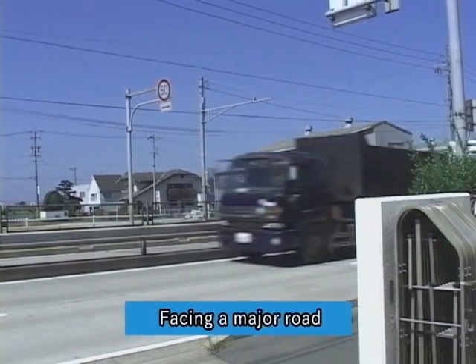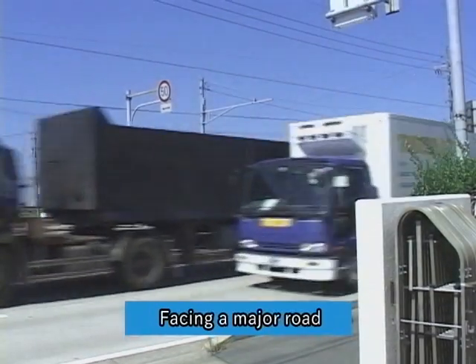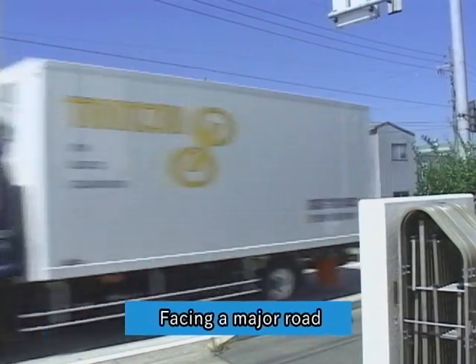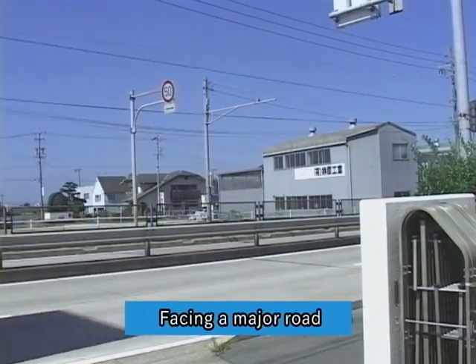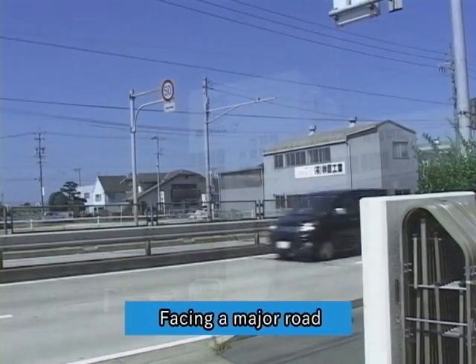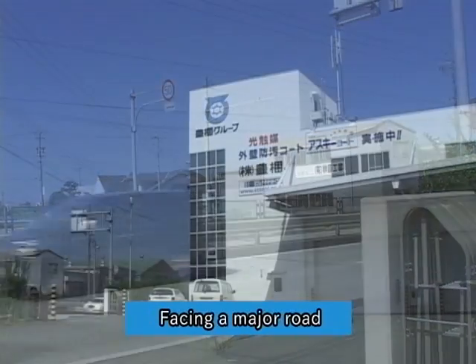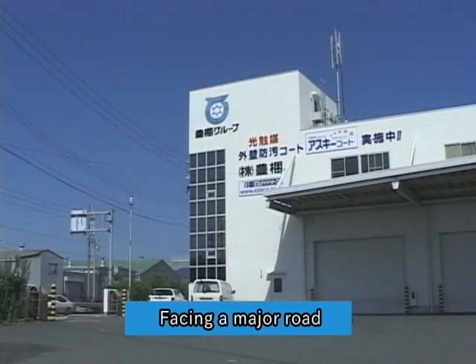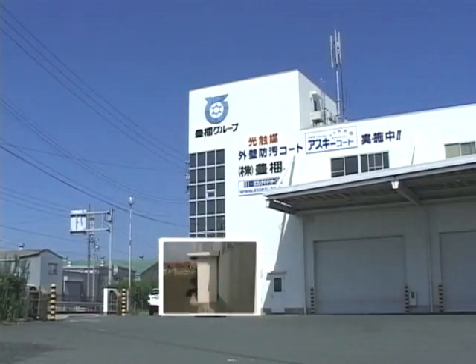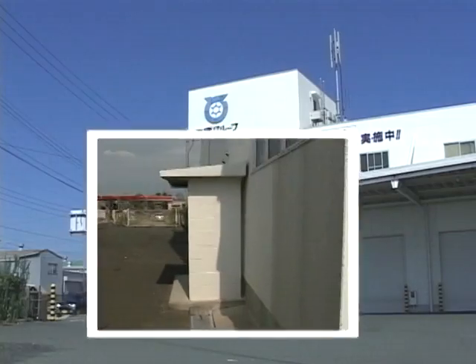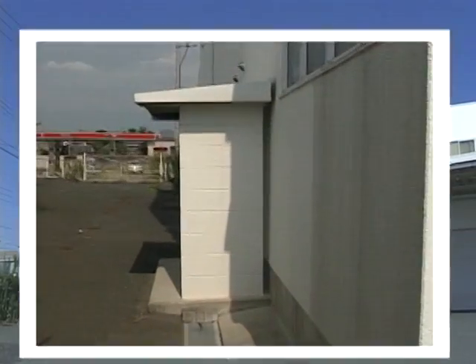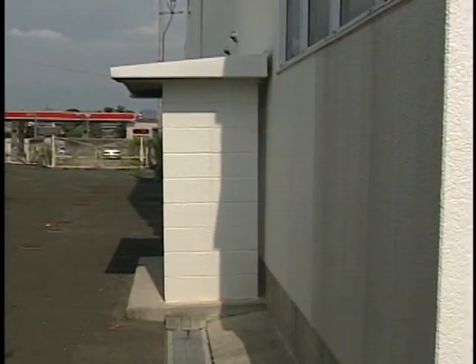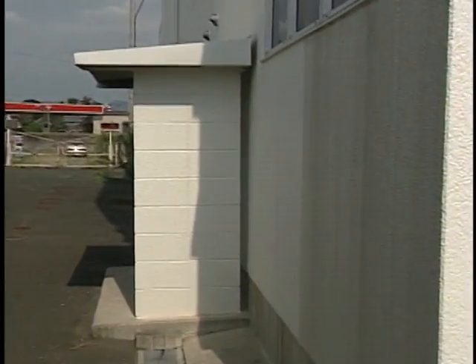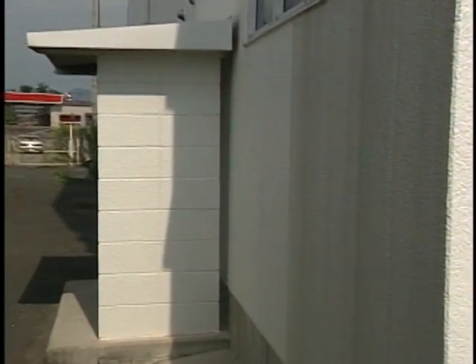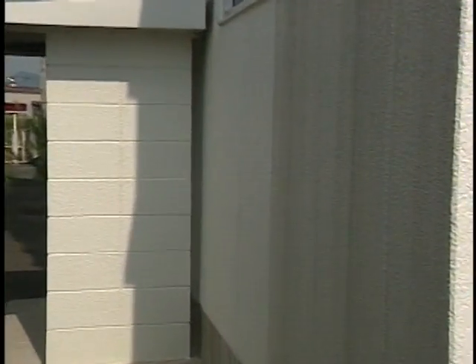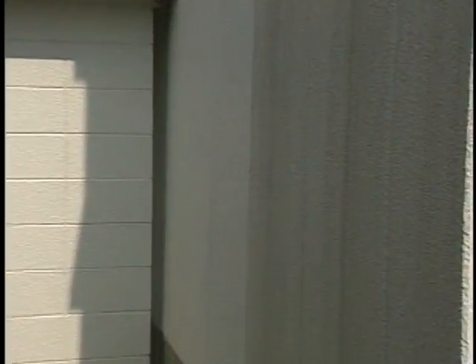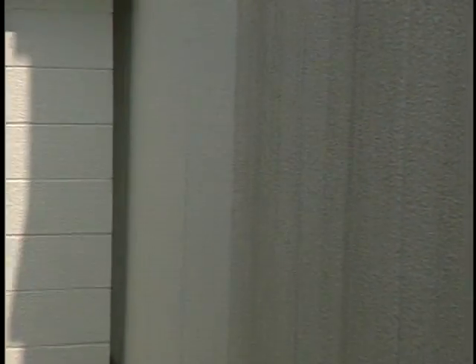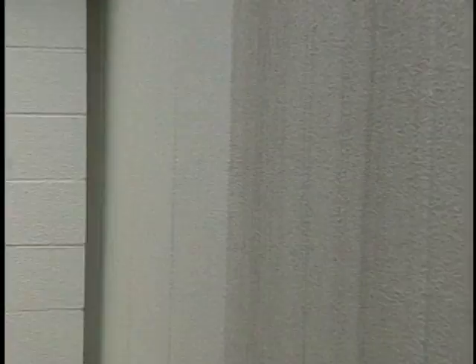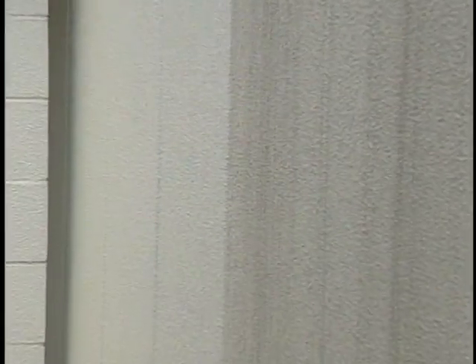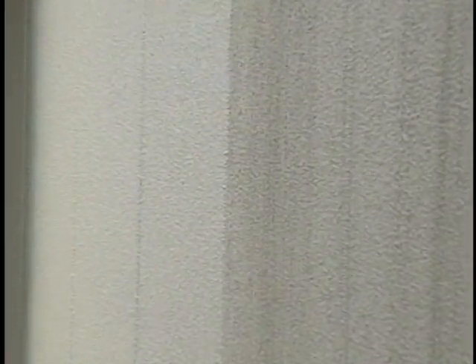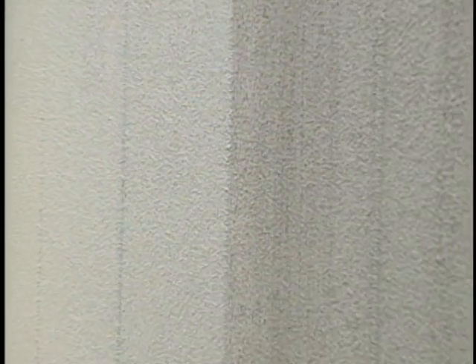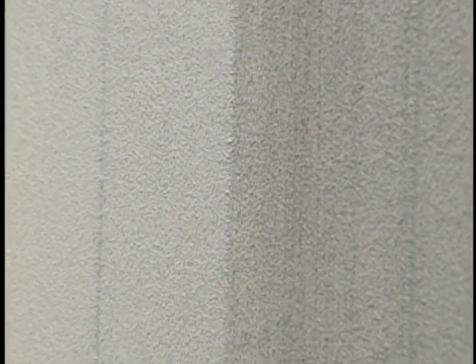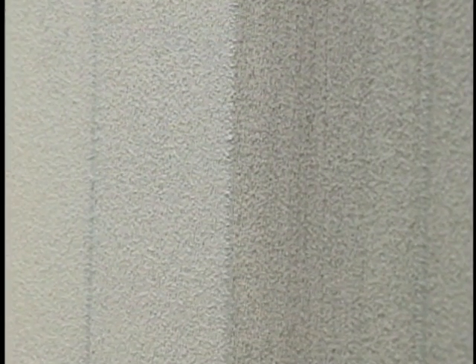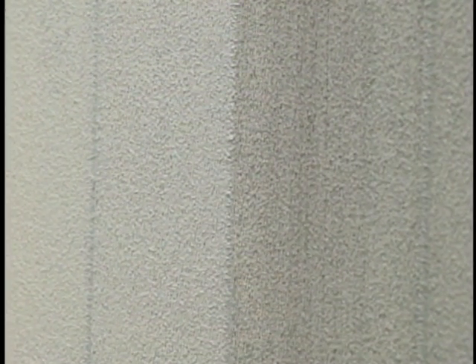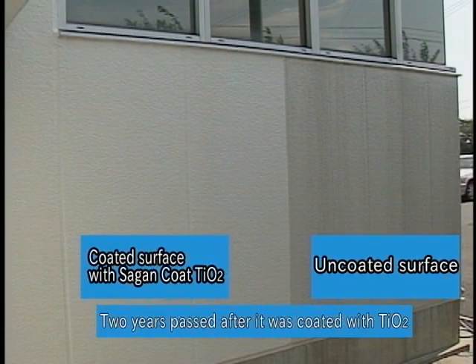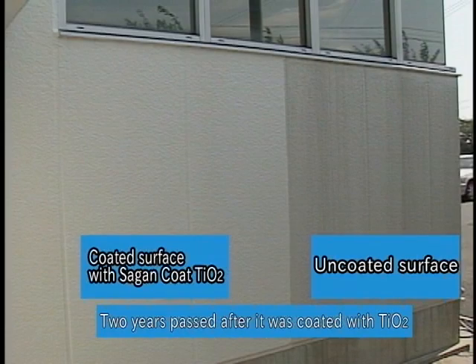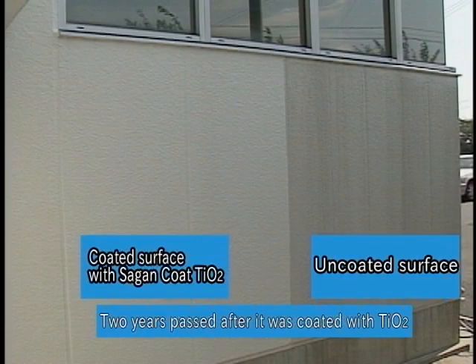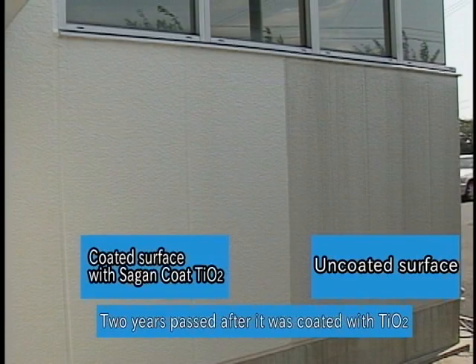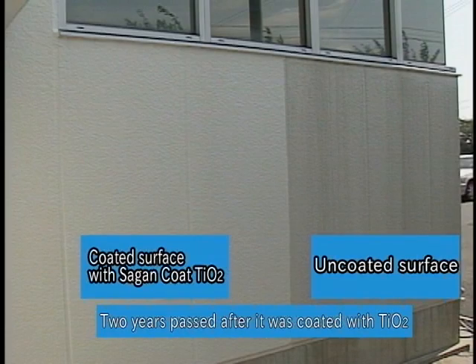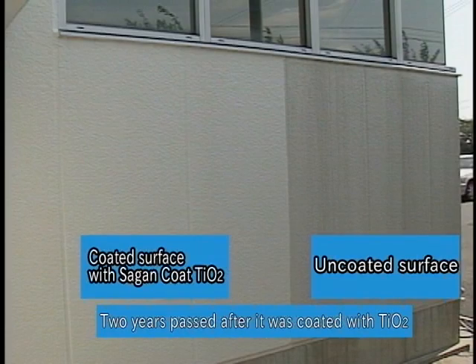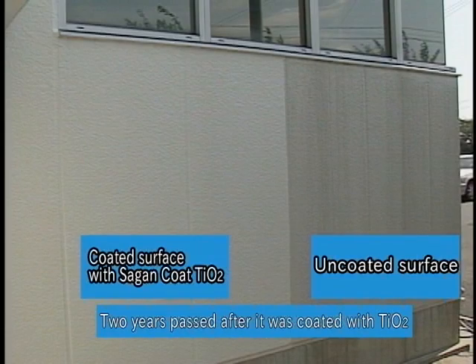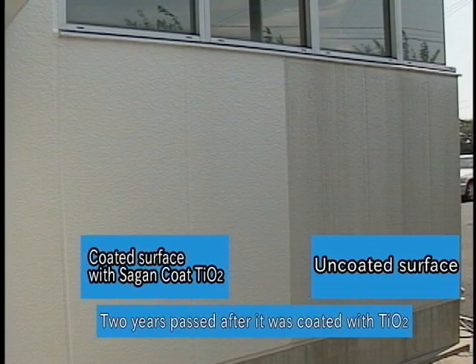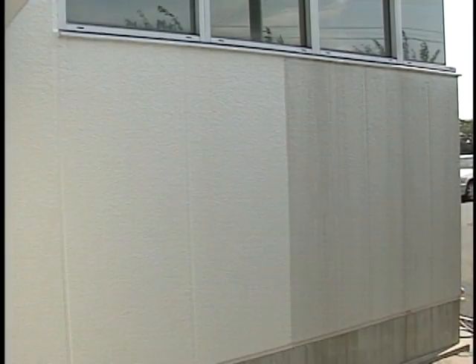This warehouse faces a major road. Gas fumes from vehicles present serious problems. As you can see, the TiO2 coated side is still maintaining its cleanliness in such an adverse environment.